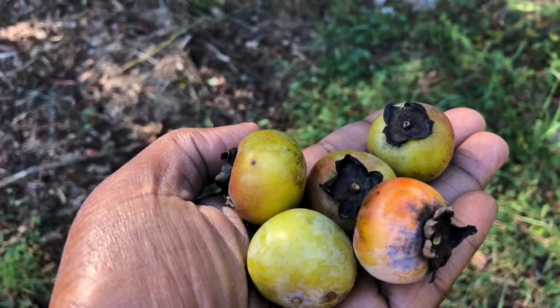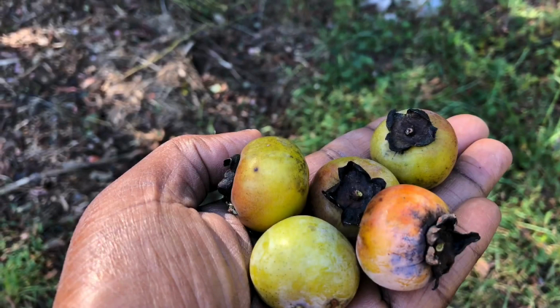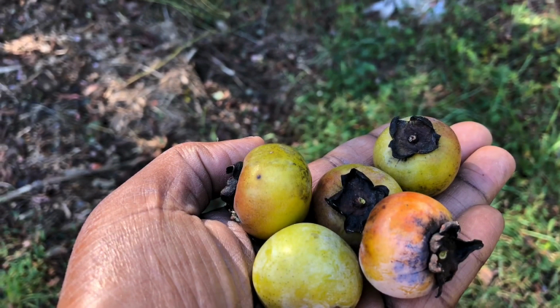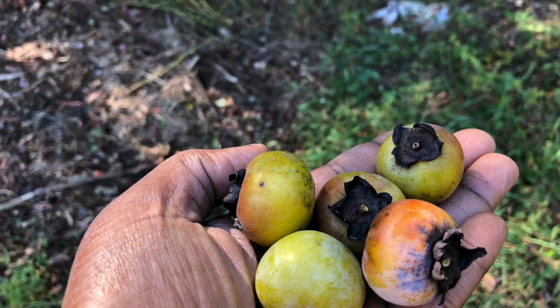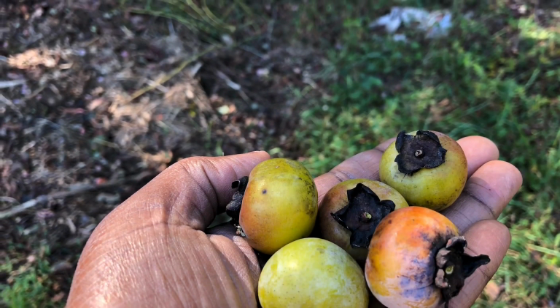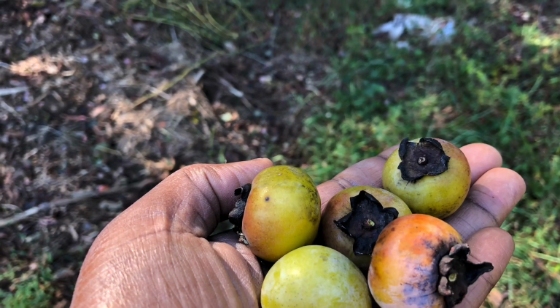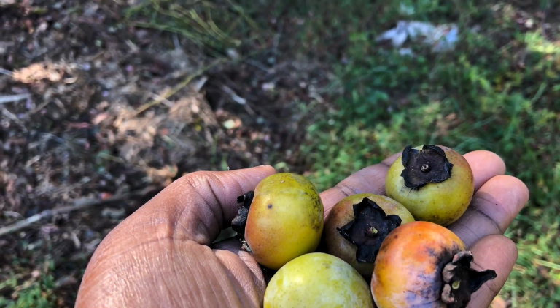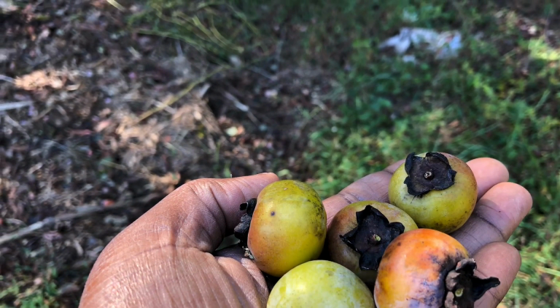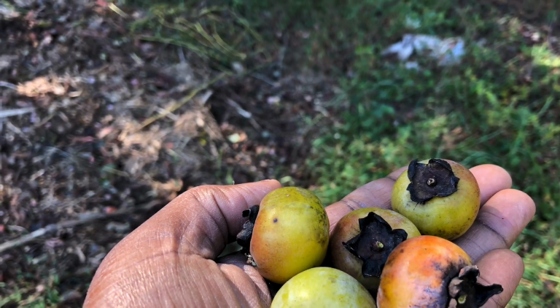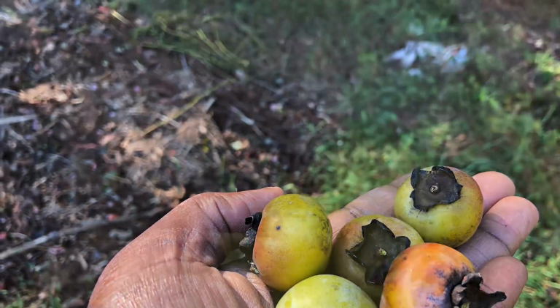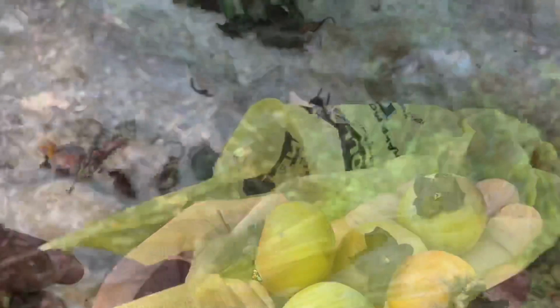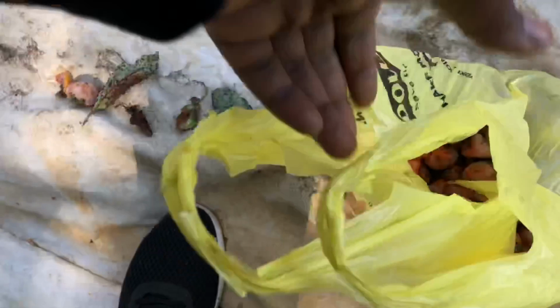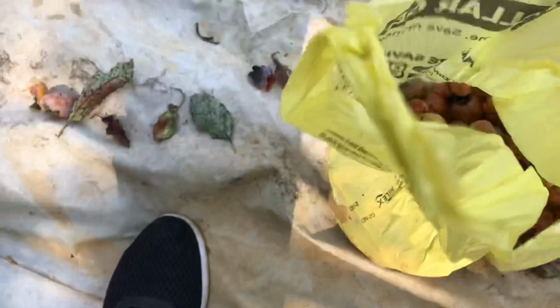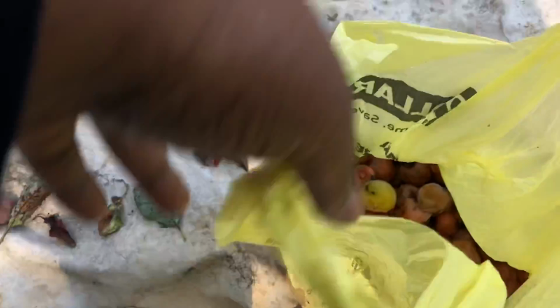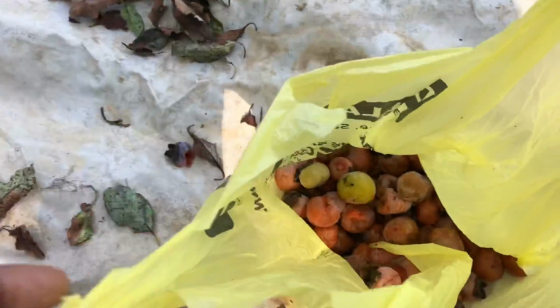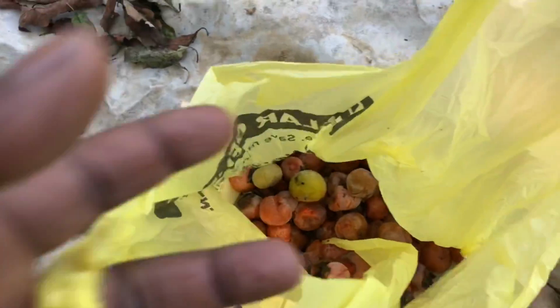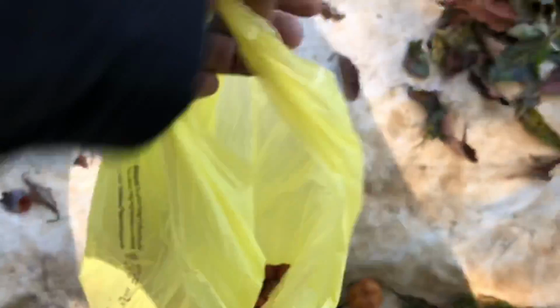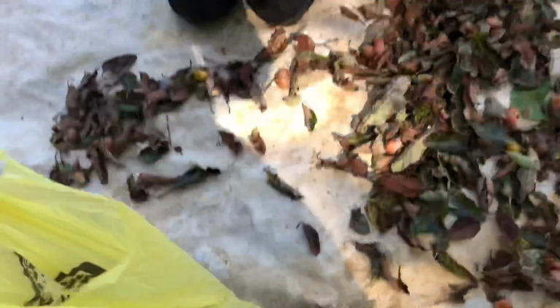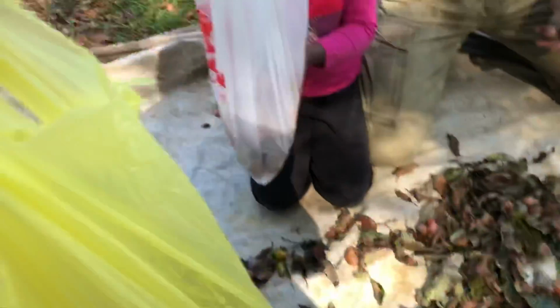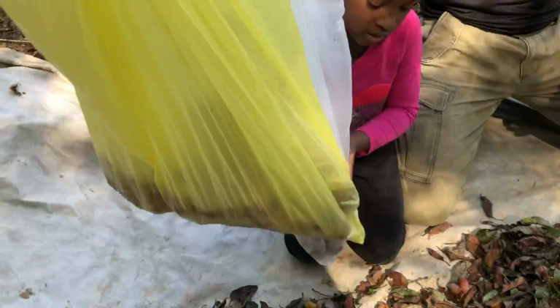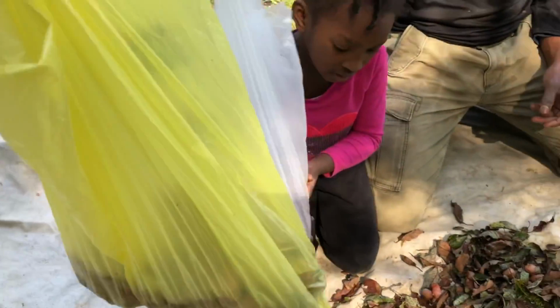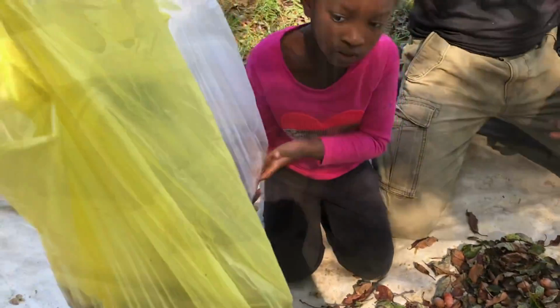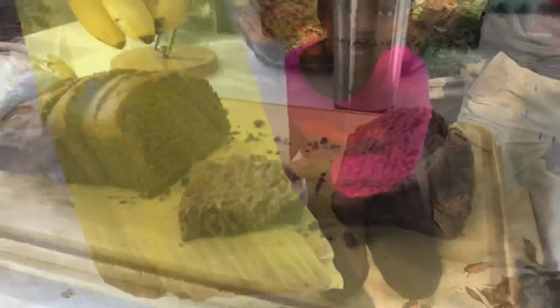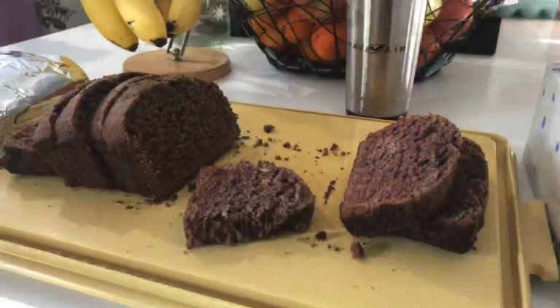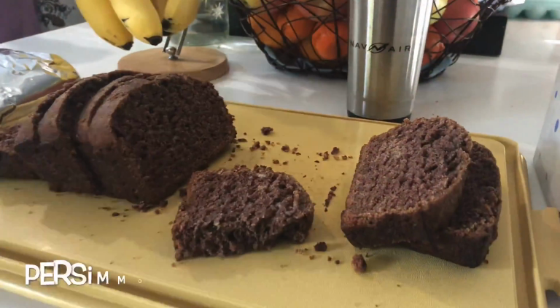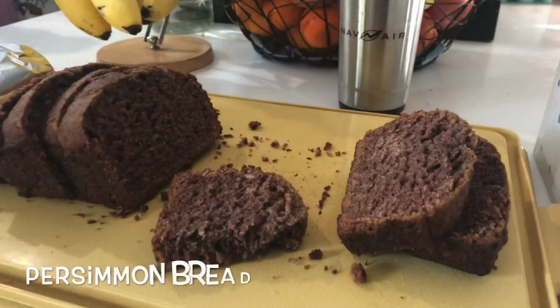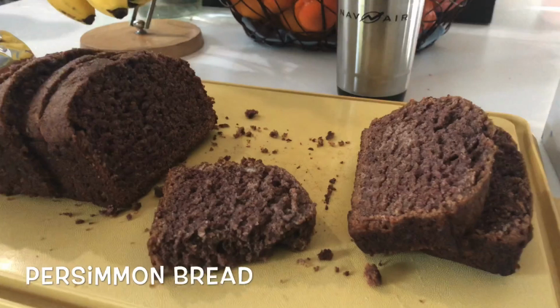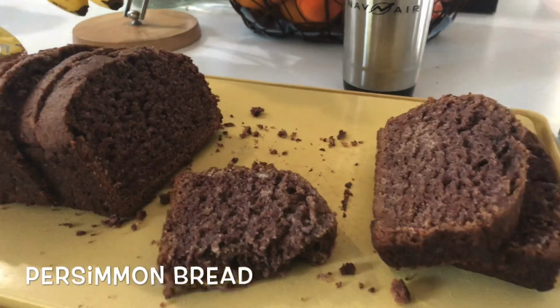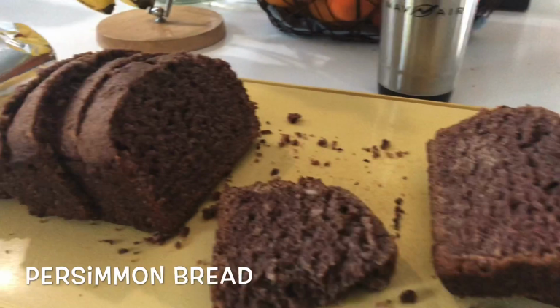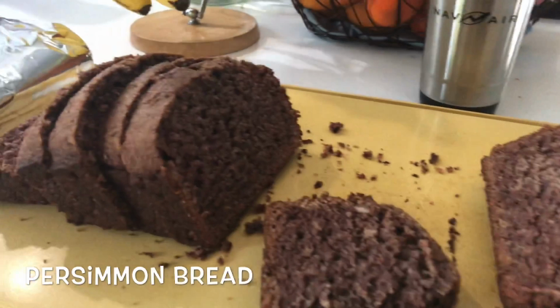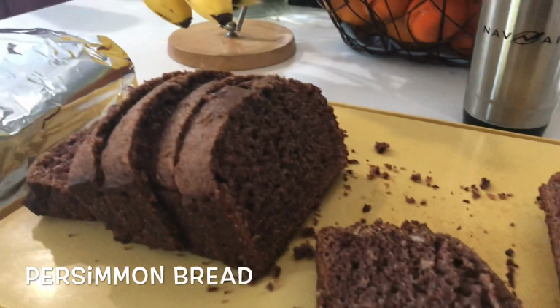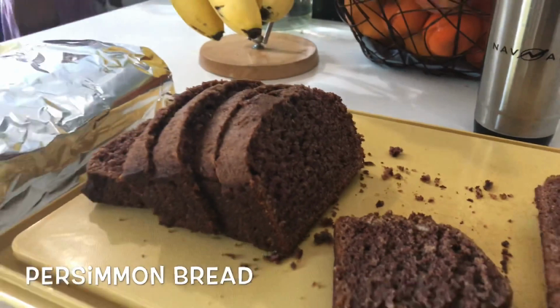We also have about five persimmon trees. We picked the persimmons that were ready and ripe and my mother made a delicious persimmon bread. It was similar to banana bread except you use persimmon instead of banana.